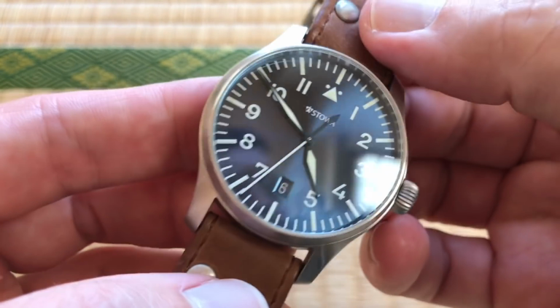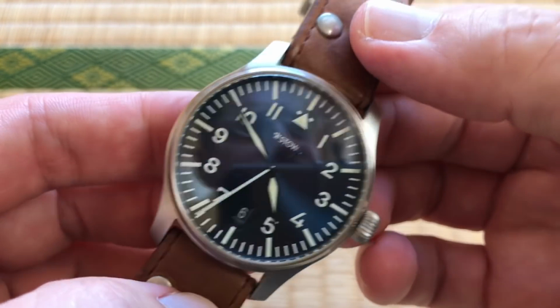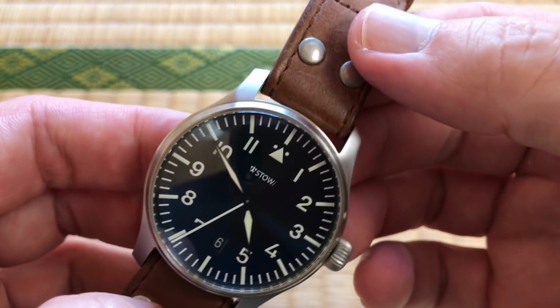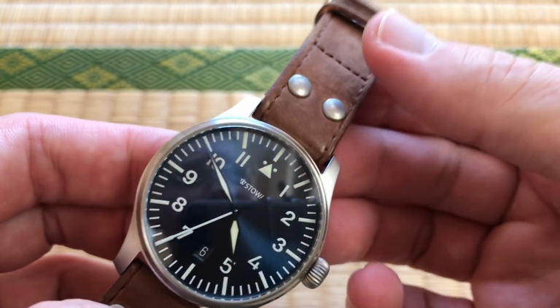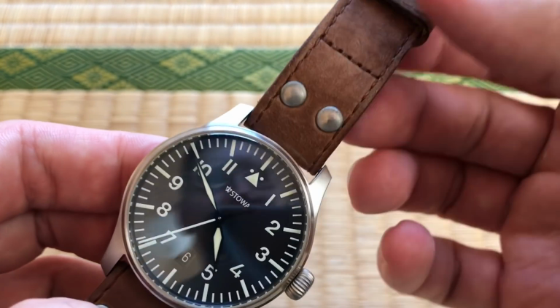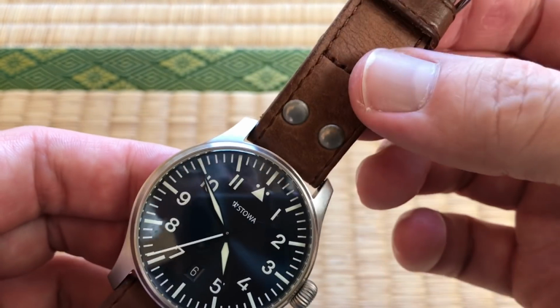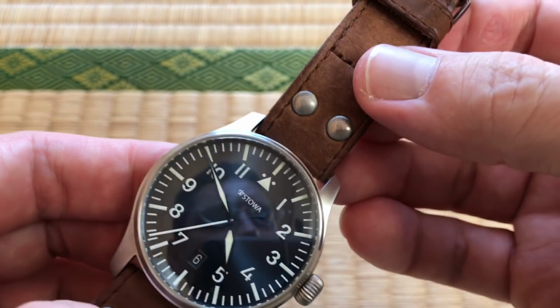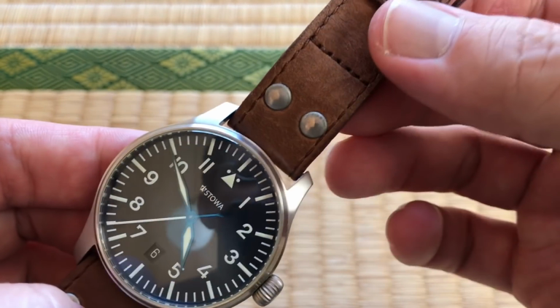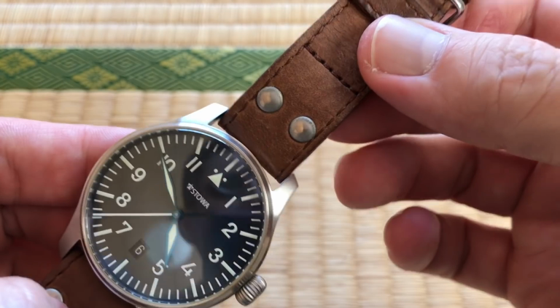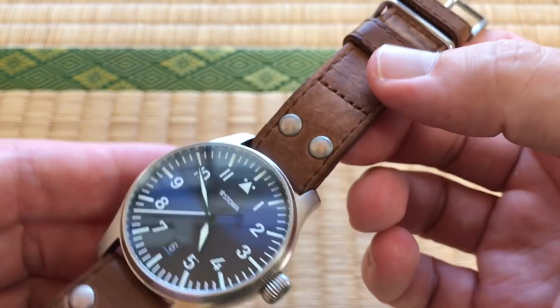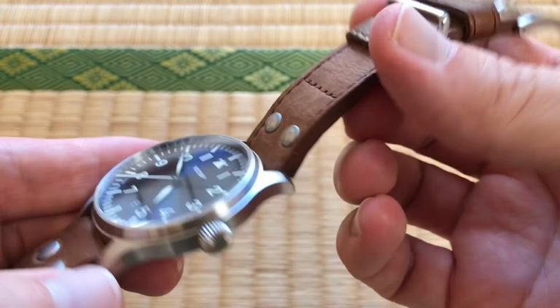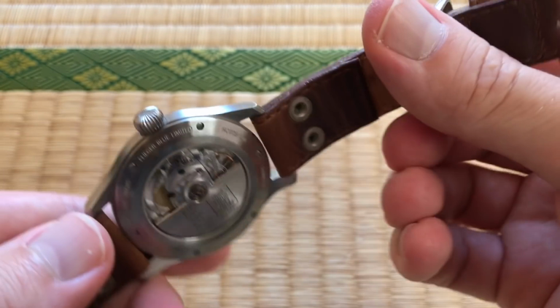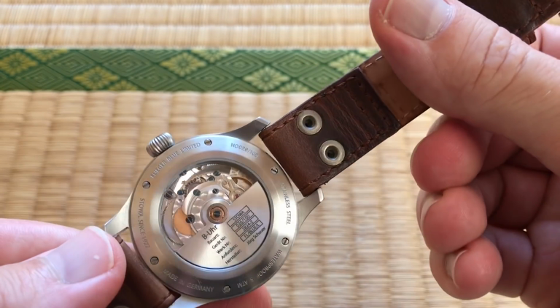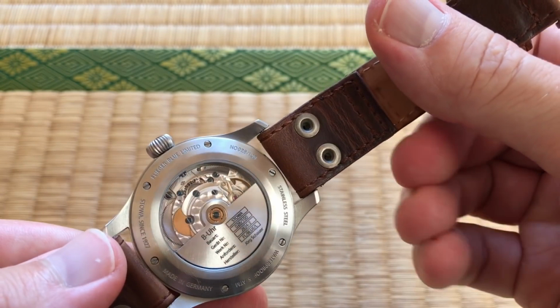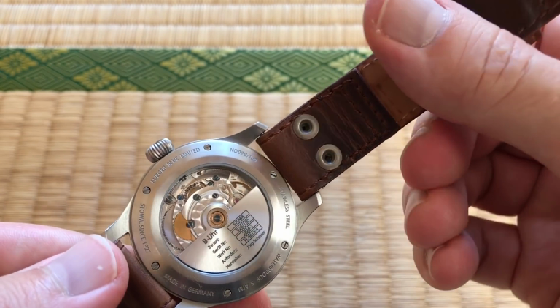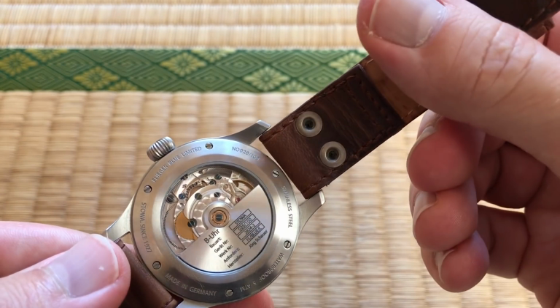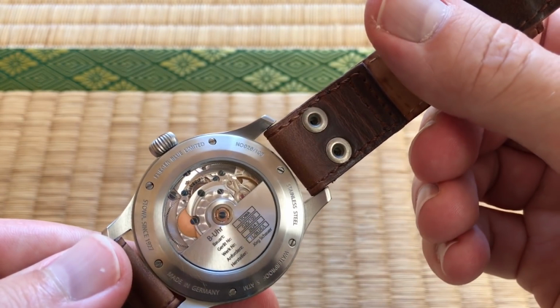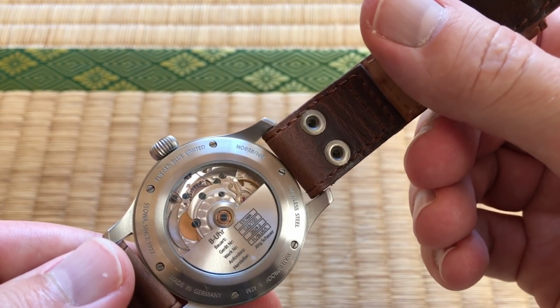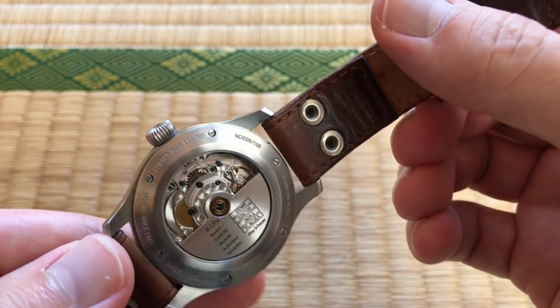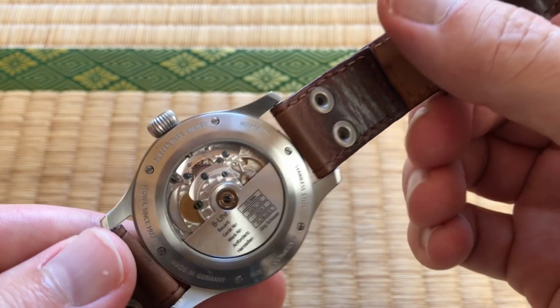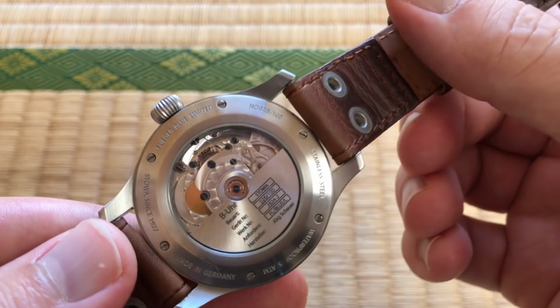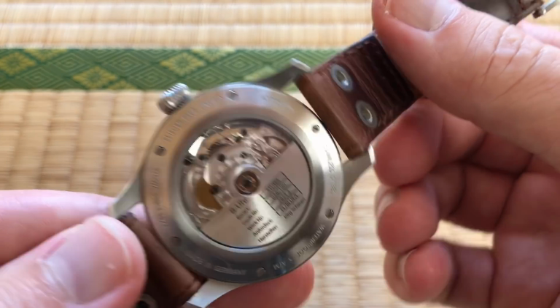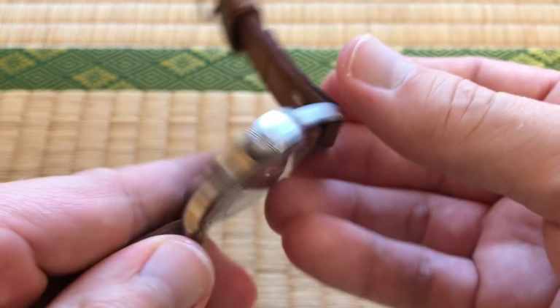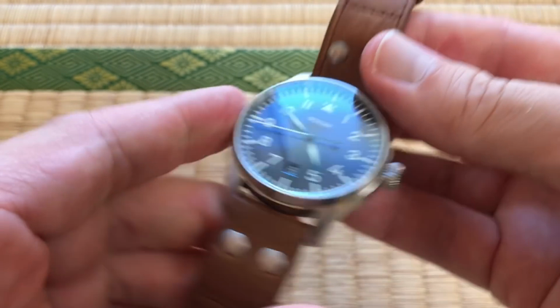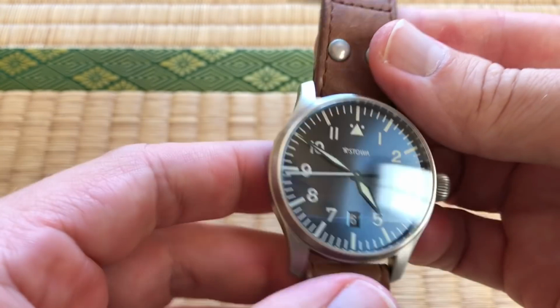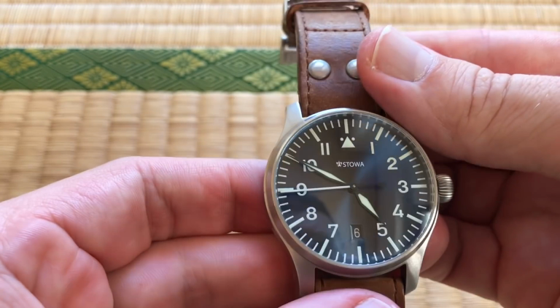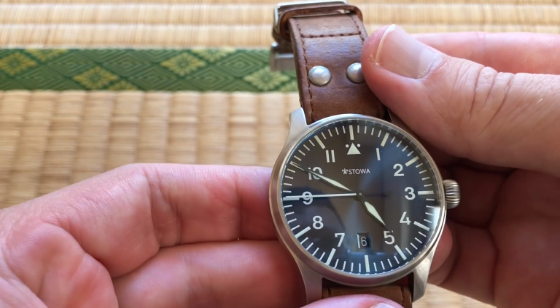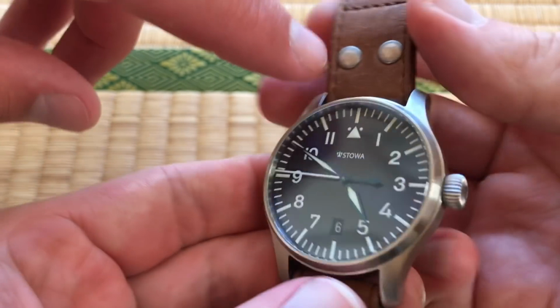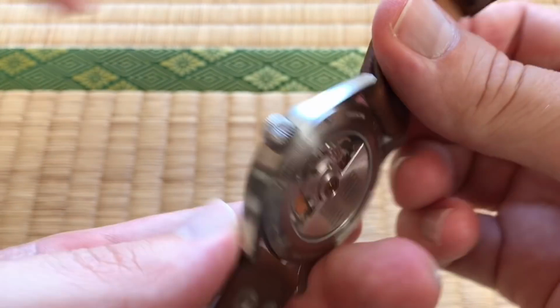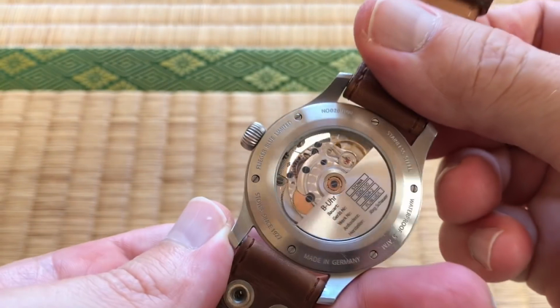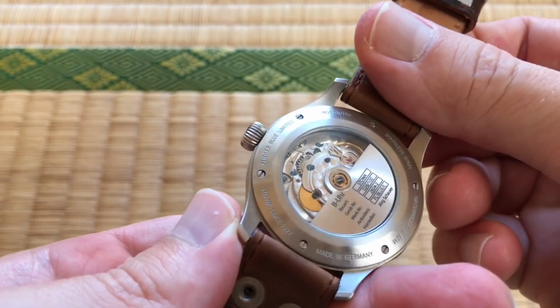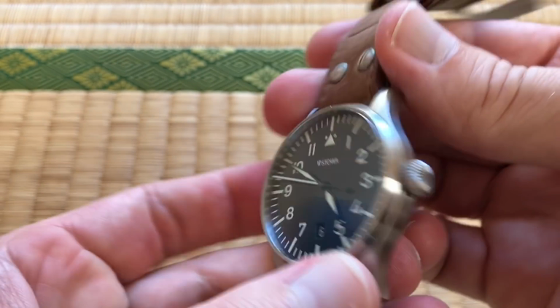It's got a really solid feel to it. Is this the strap it came on? No, actually it is a Stowa strap that comes on the normal Flieger models — this one just came with a normal brown leather strap without the rivets, but I love the rivets.